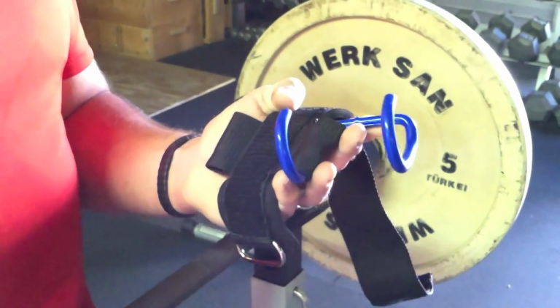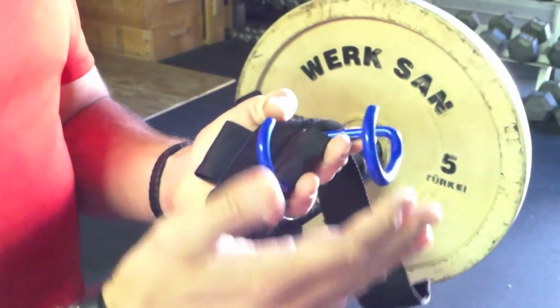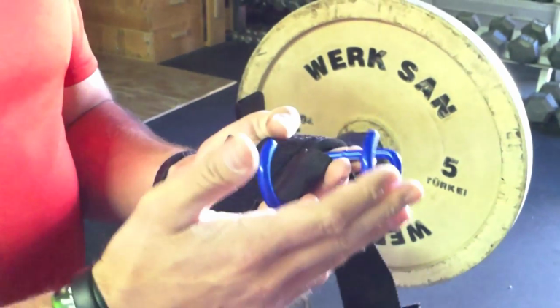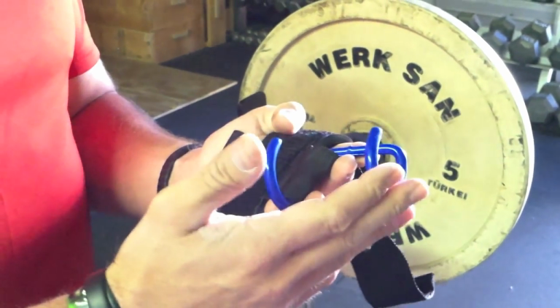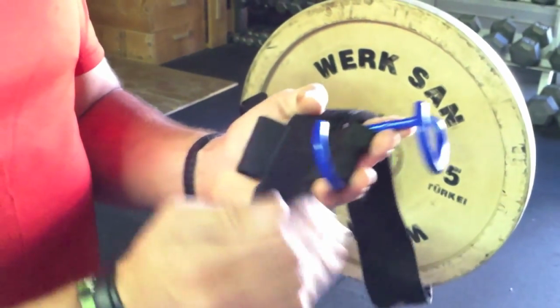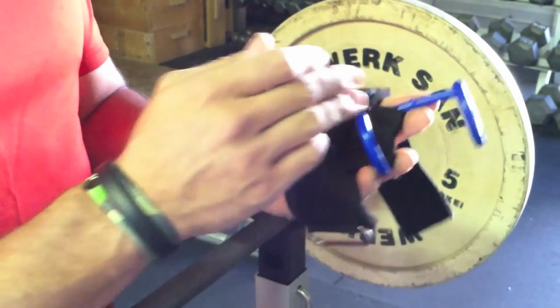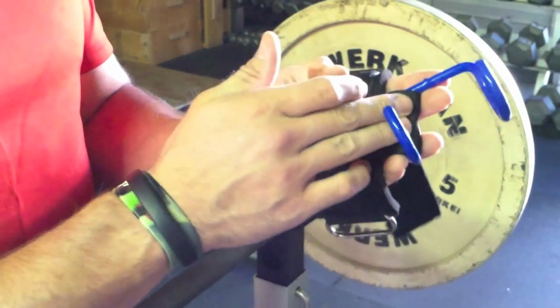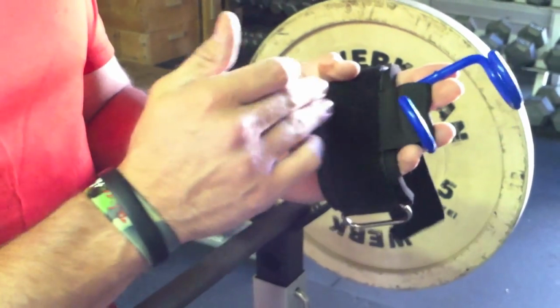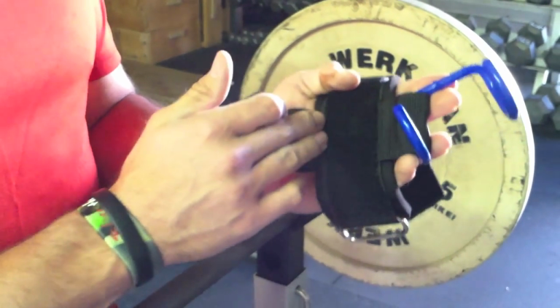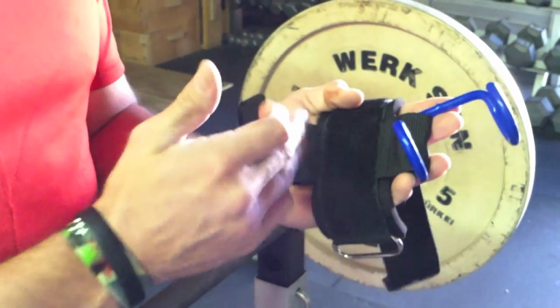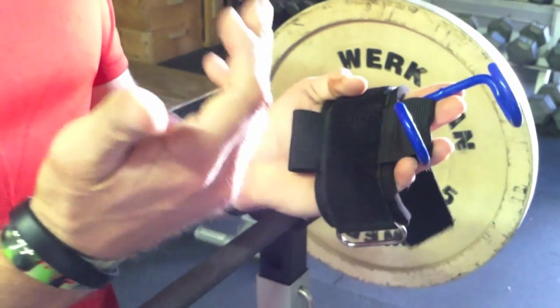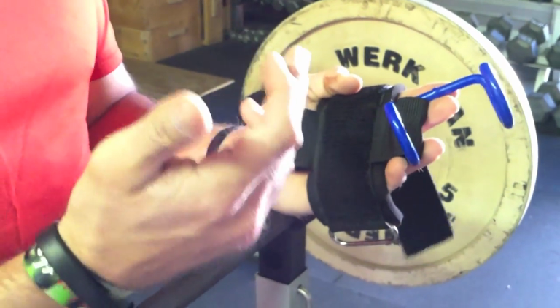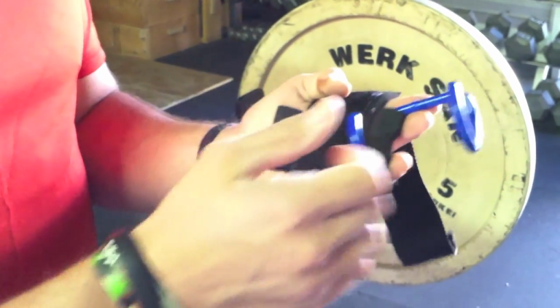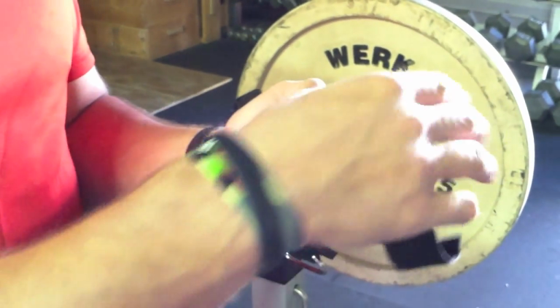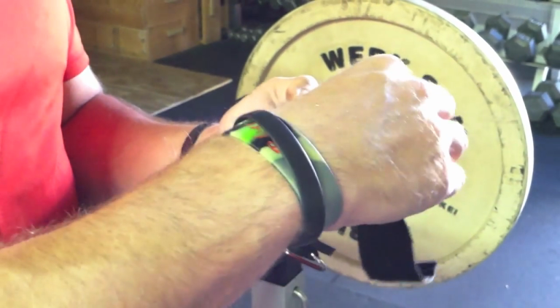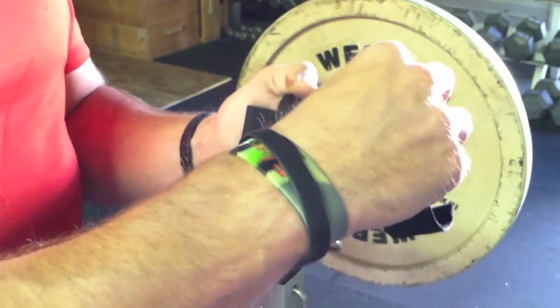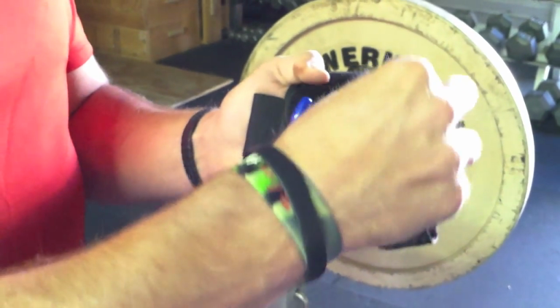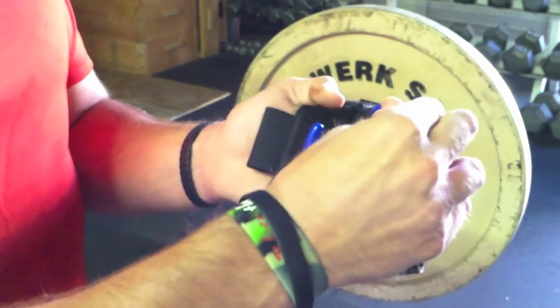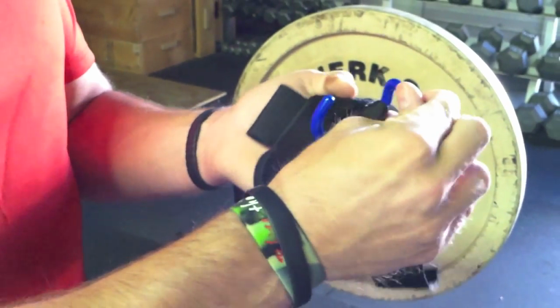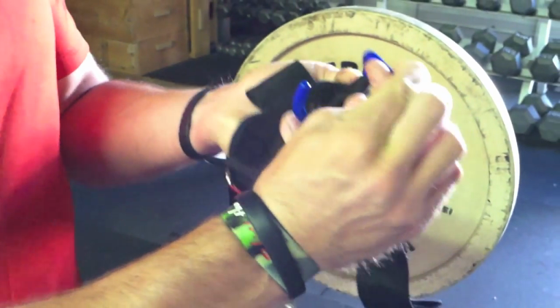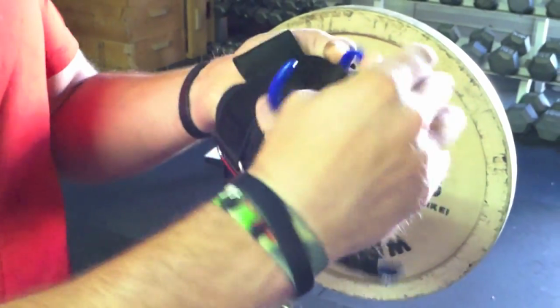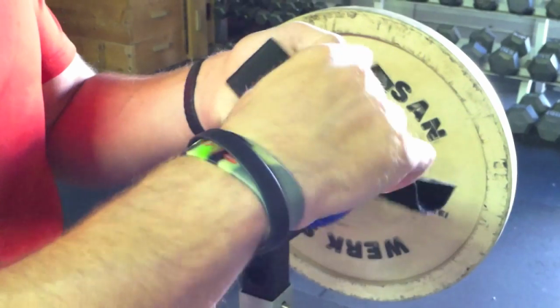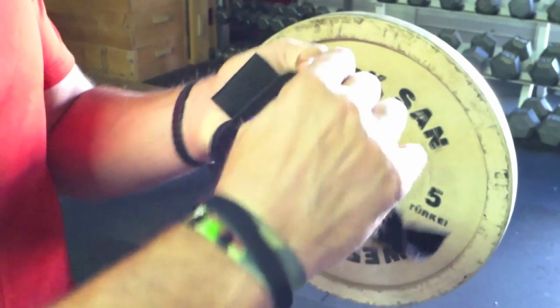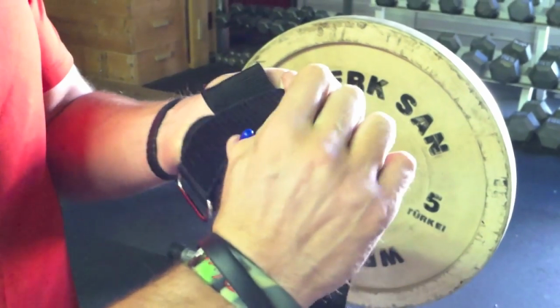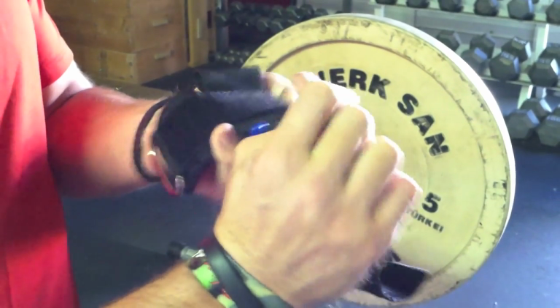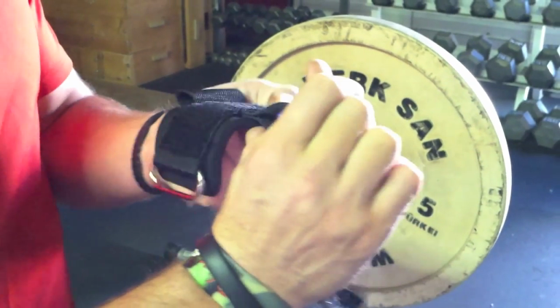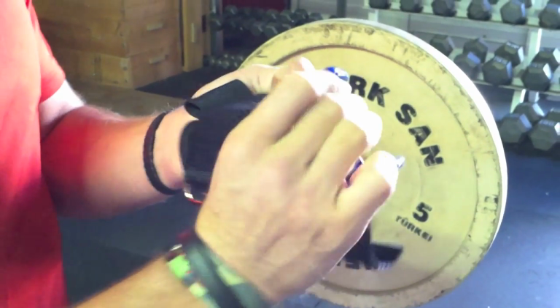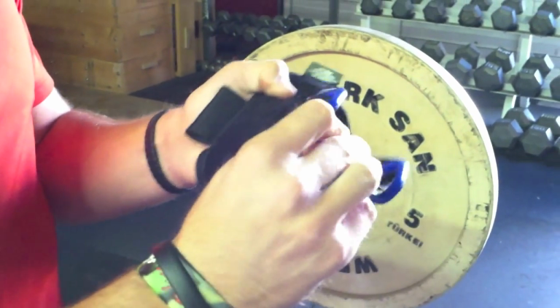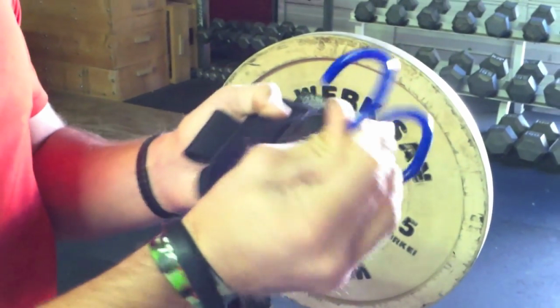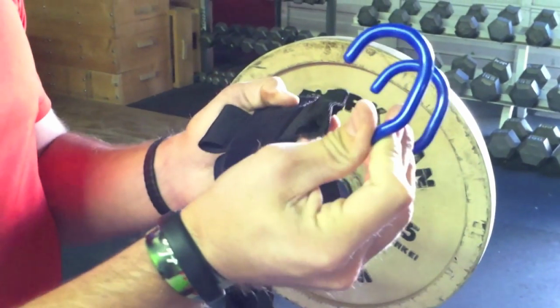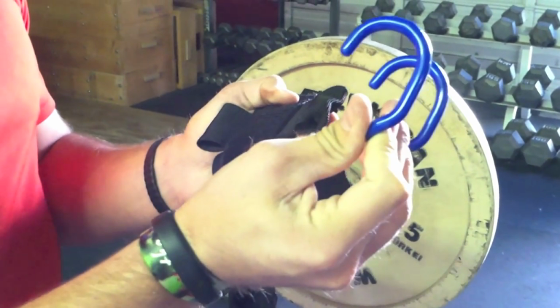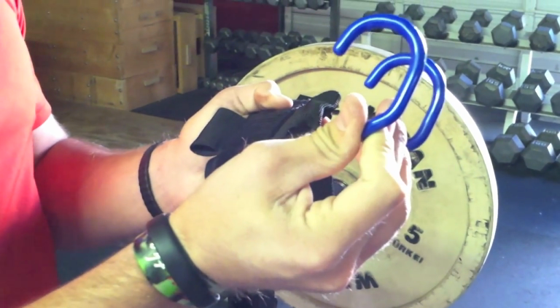Removing the hook from the larger strap to the shorter one is very straightforward and simple, and here's how you do it. There you go.